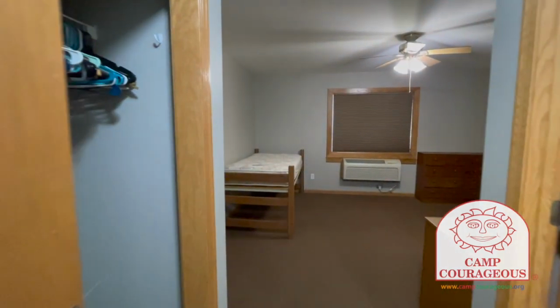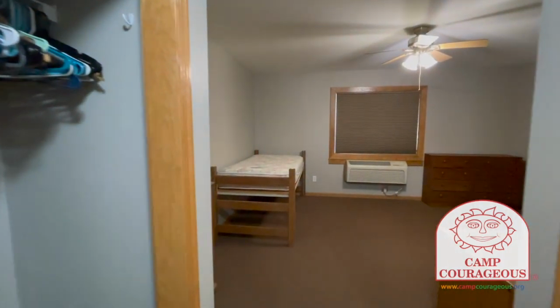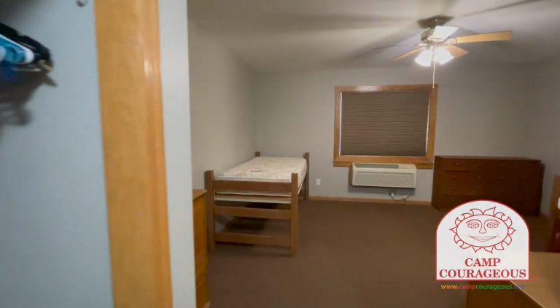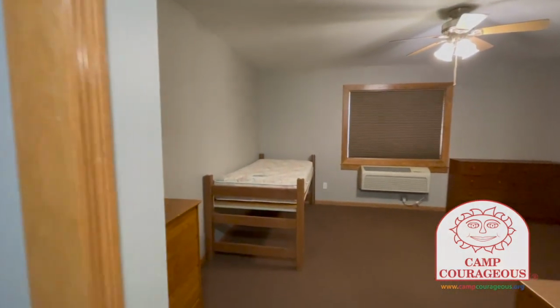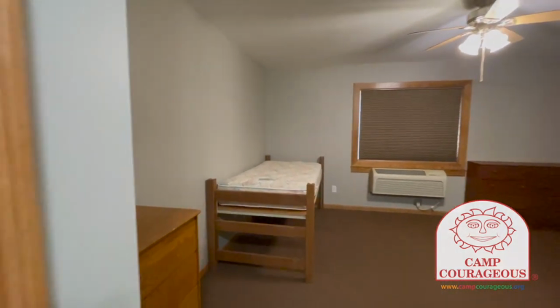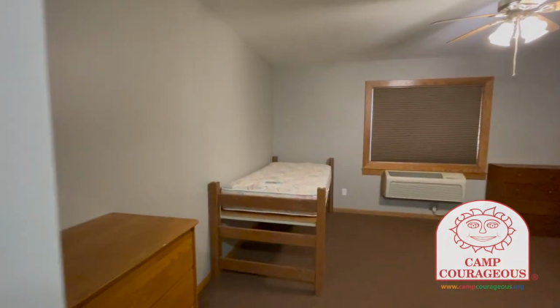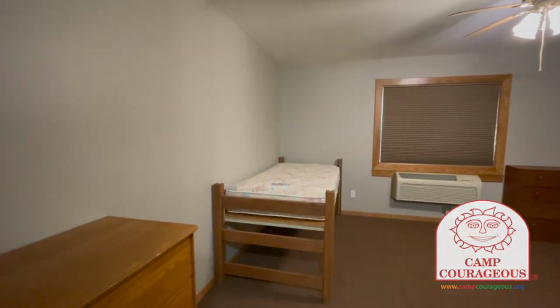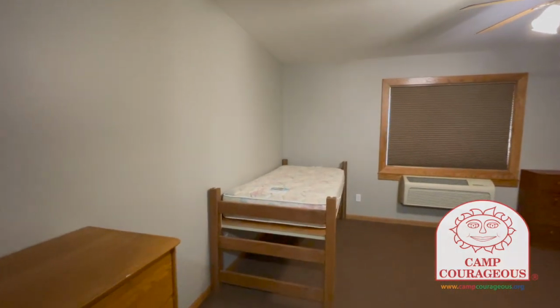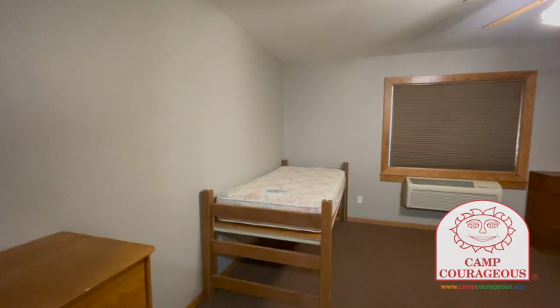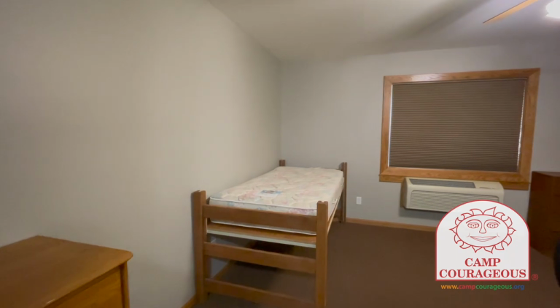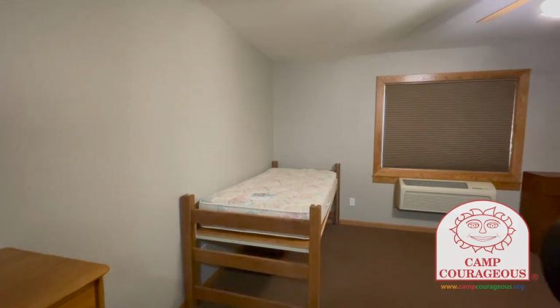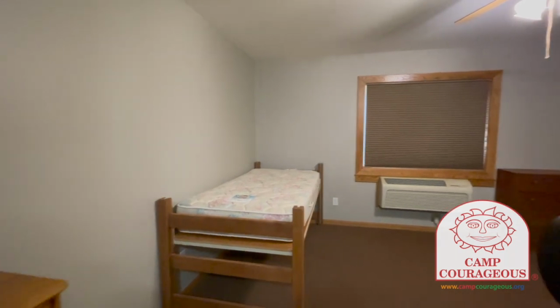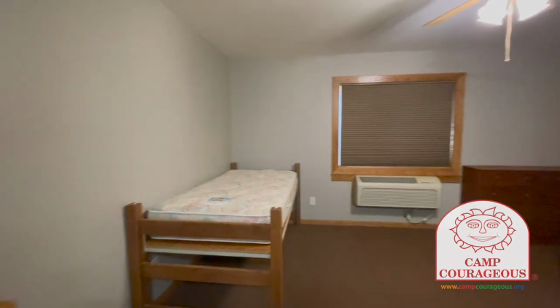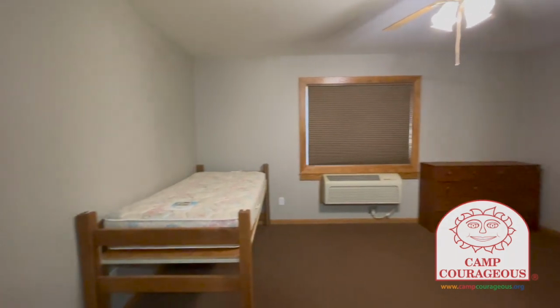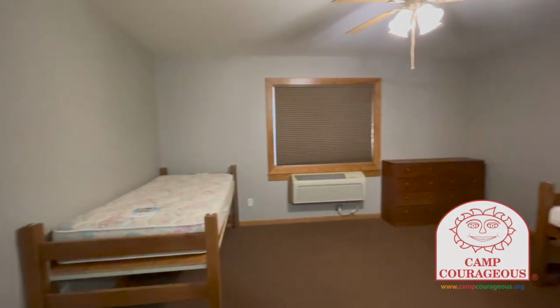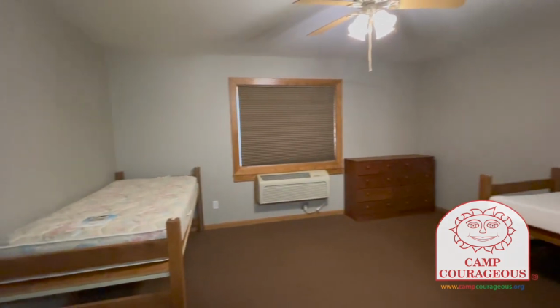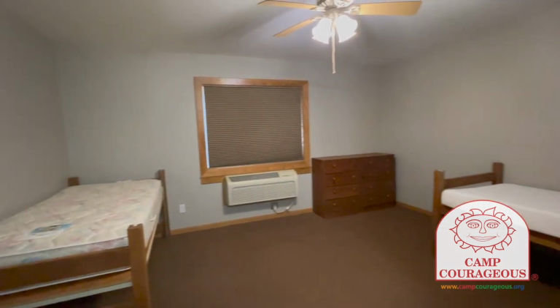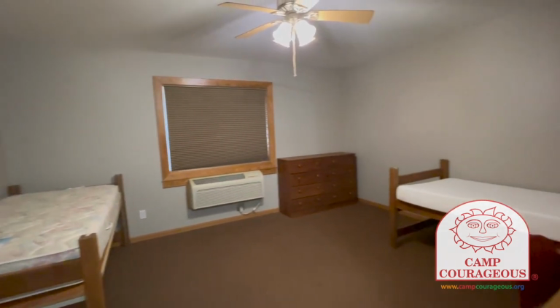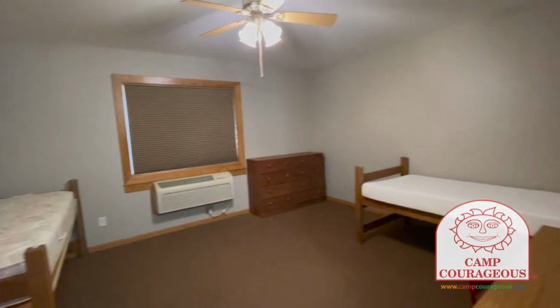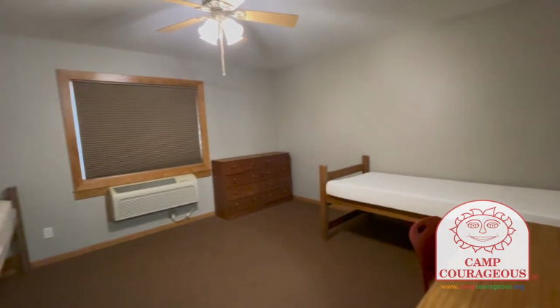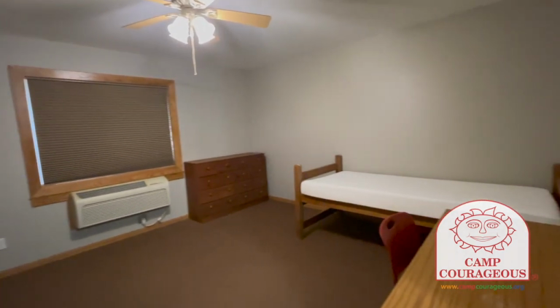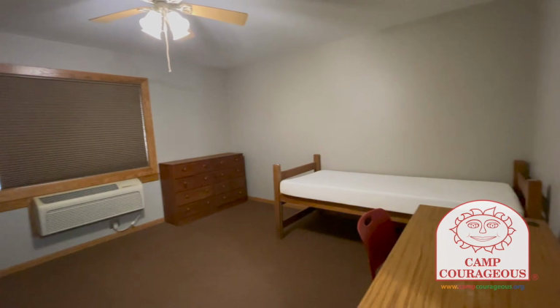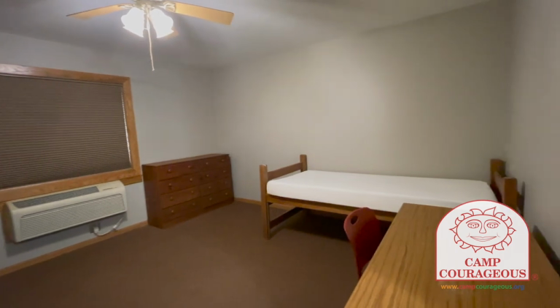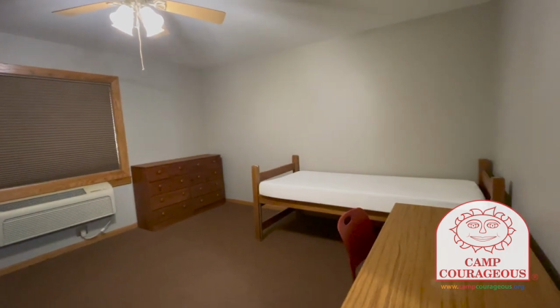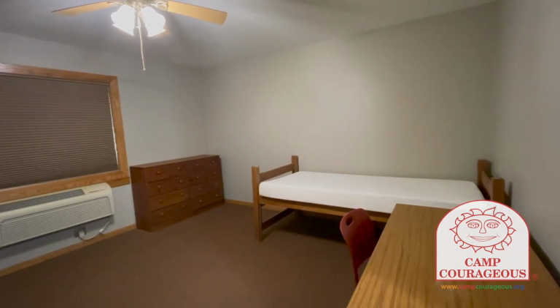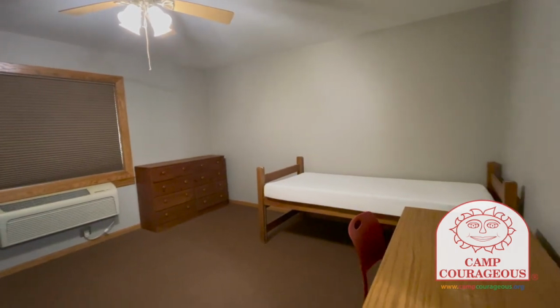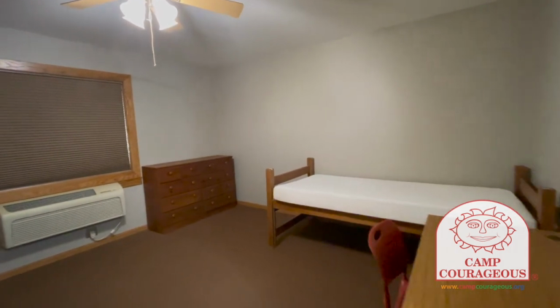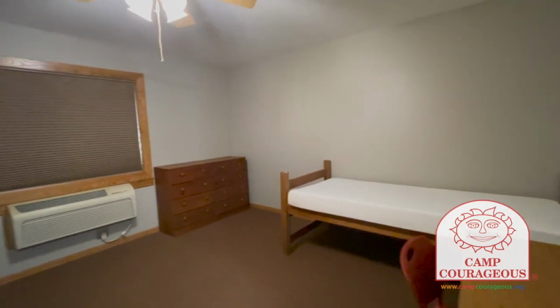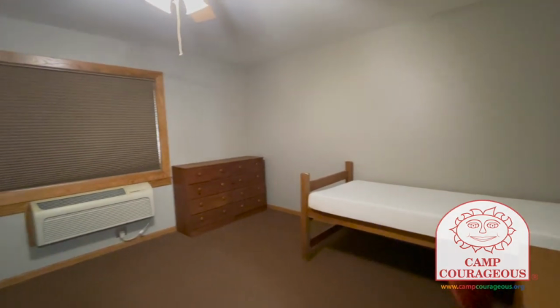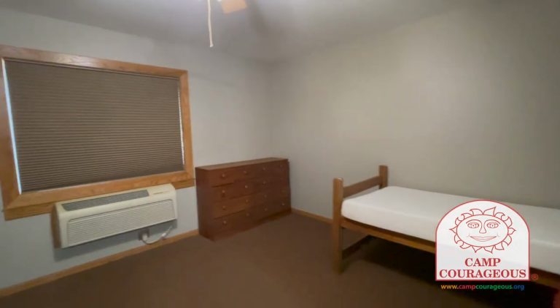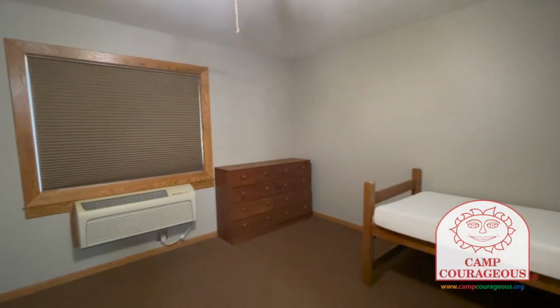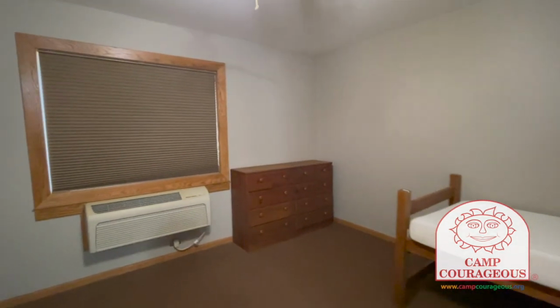Welcome to a standard Beckwith room. Each room includes two beds, two dressers, a desk with a chair, as well as a separate heating and cooling unit for each room.